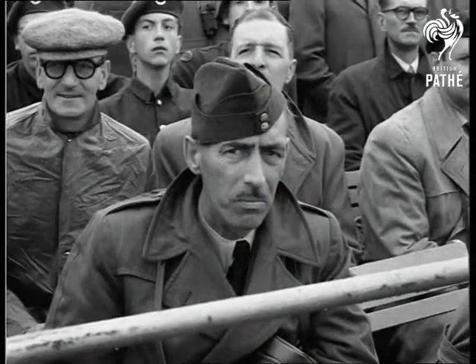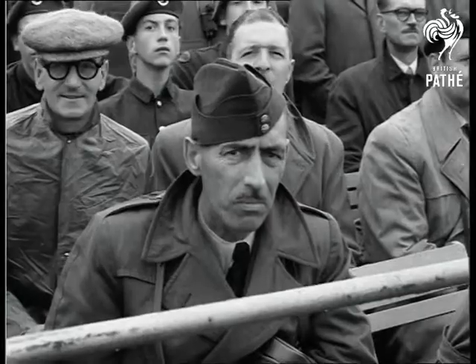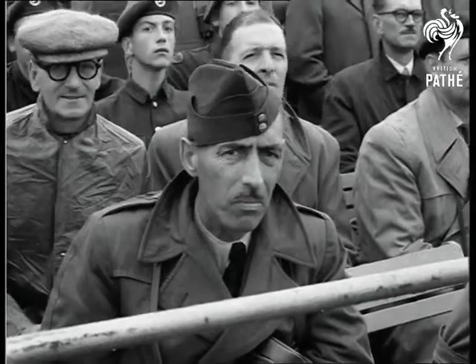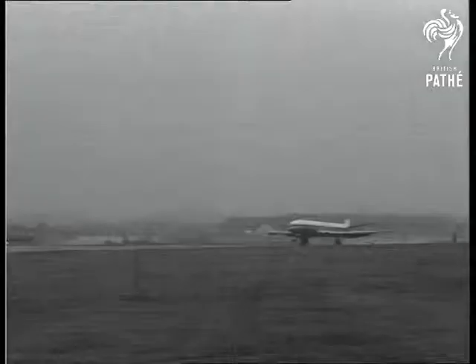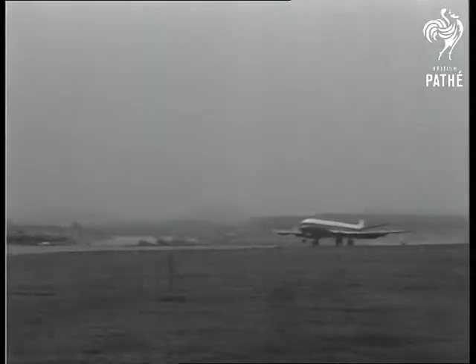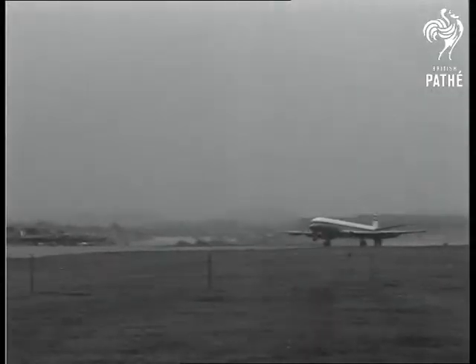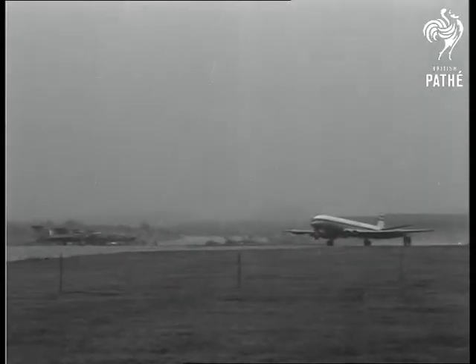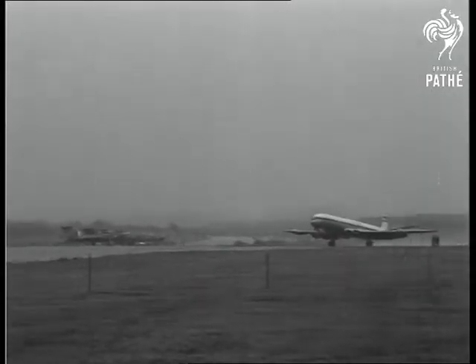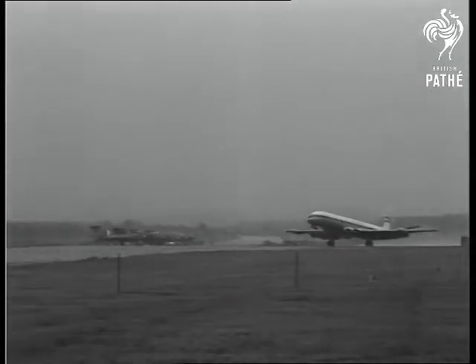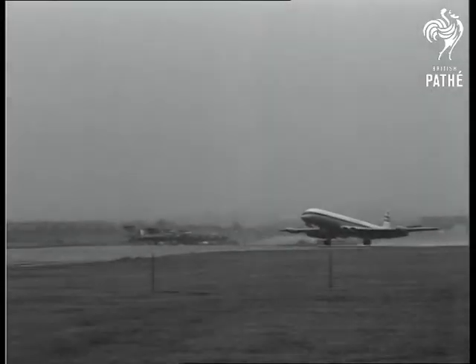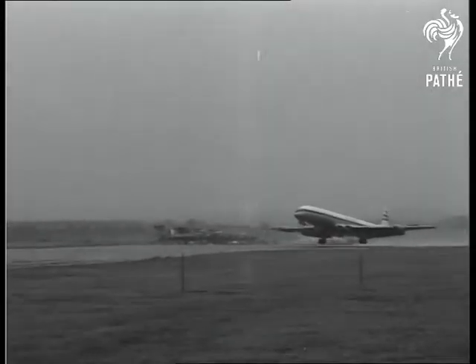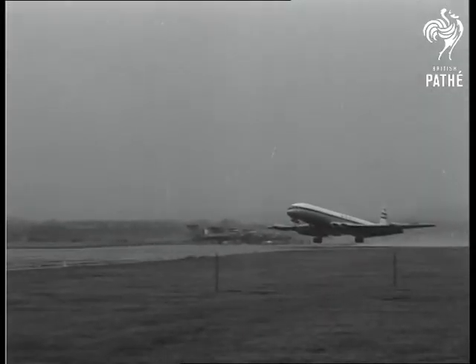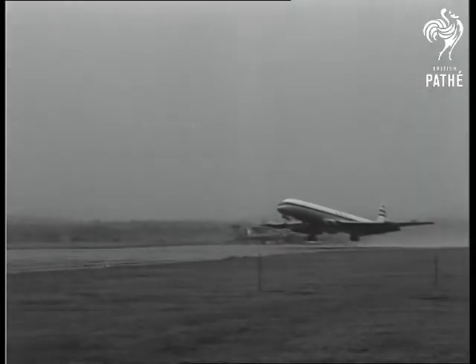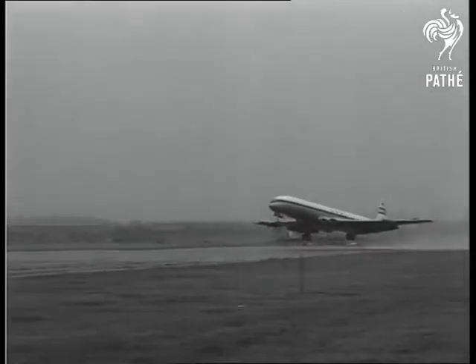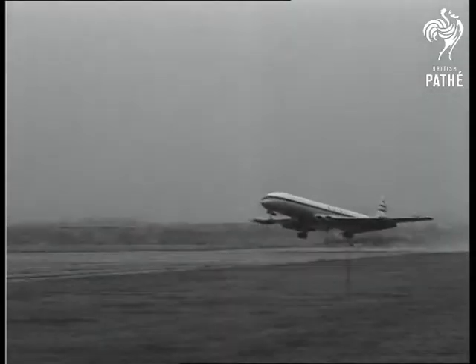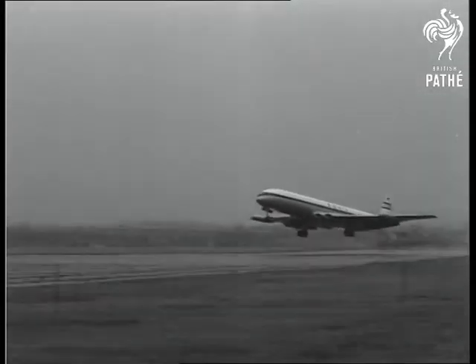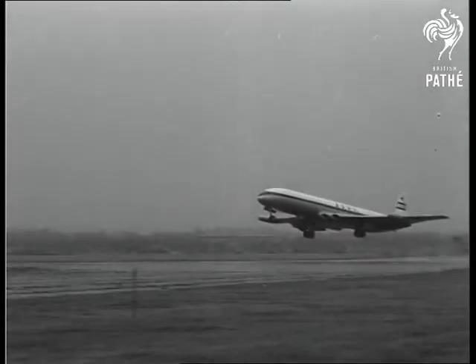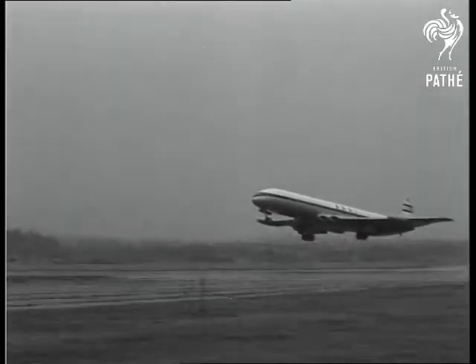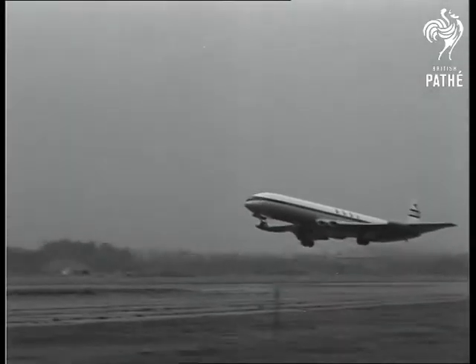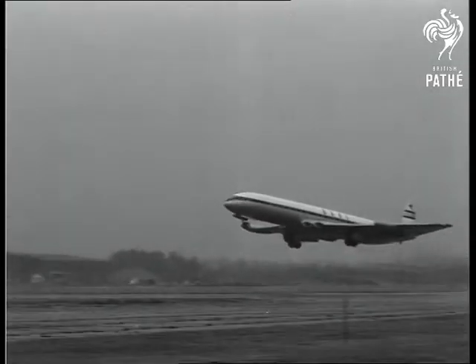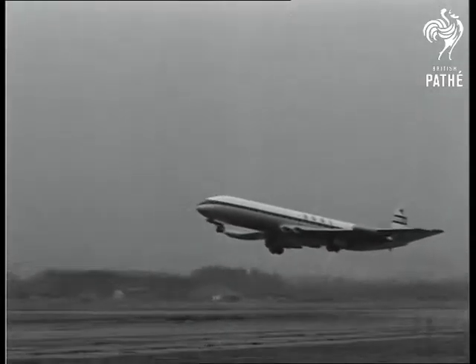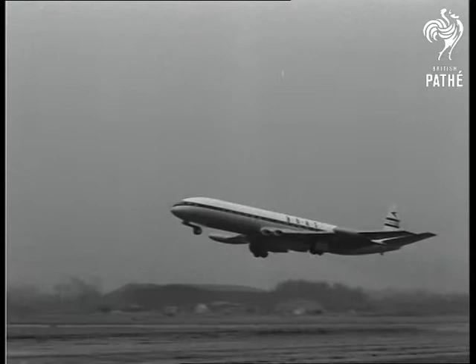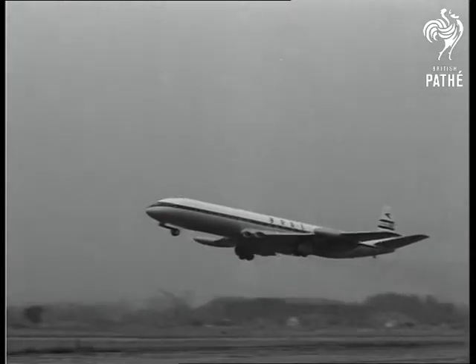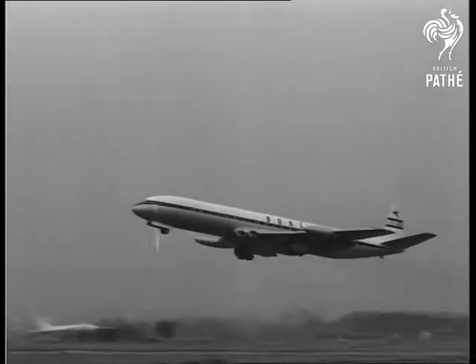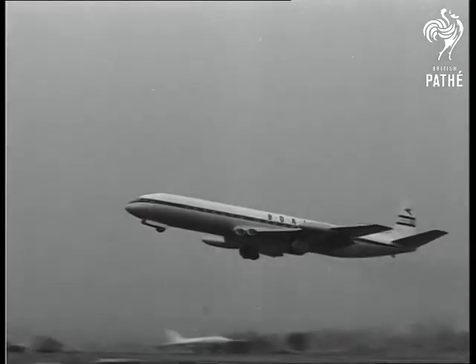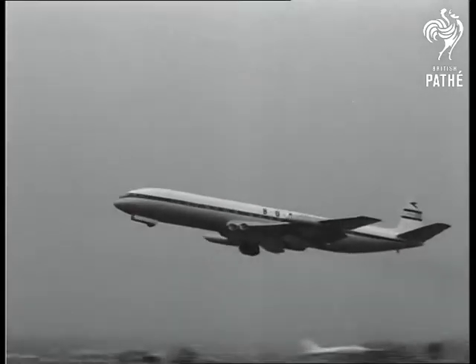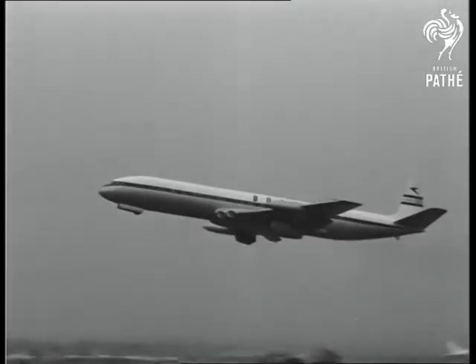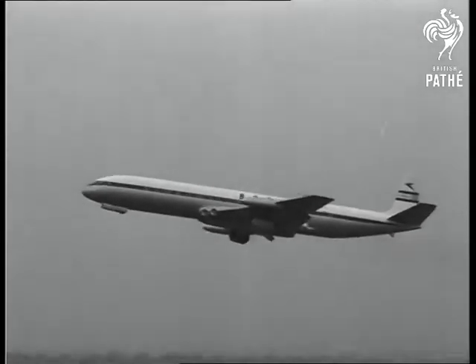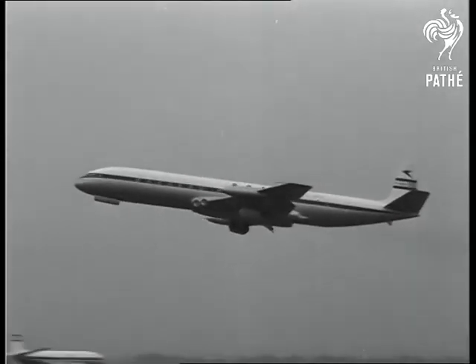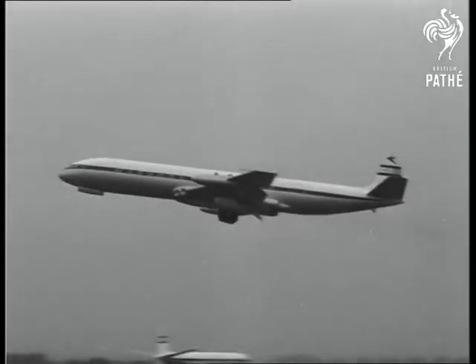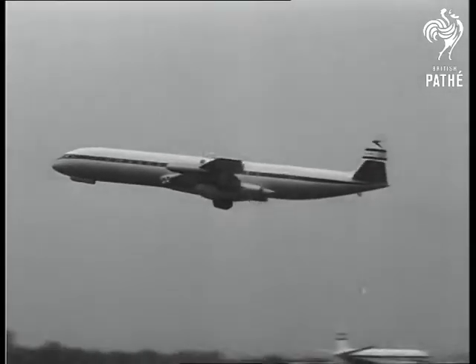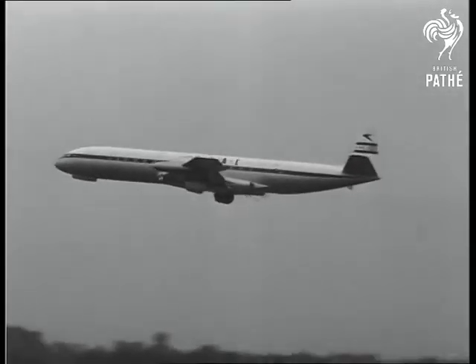Moving up the scale to a plane that can carry 76 passengers, the Comet 3. Group Captain Cunningham, the de Havilland chief test pilot, is at the controls.